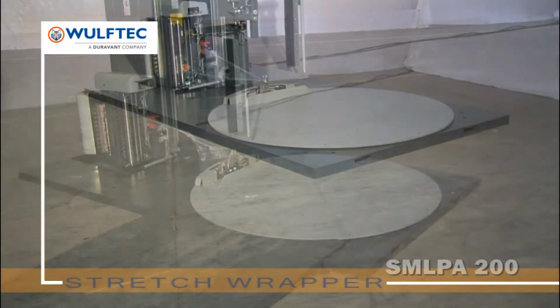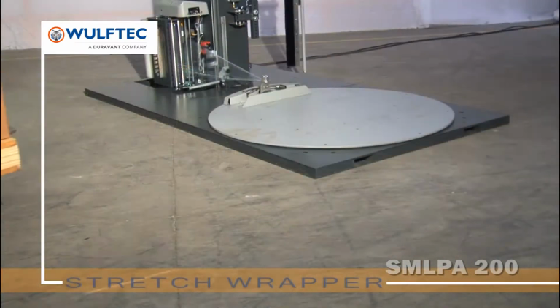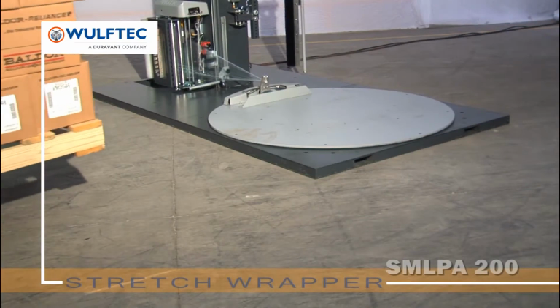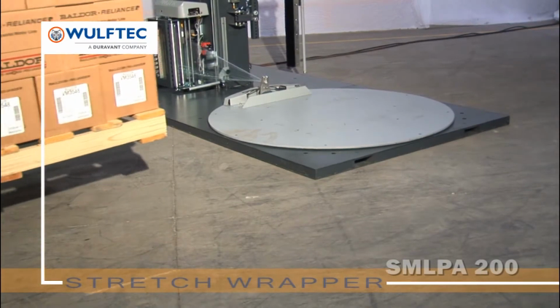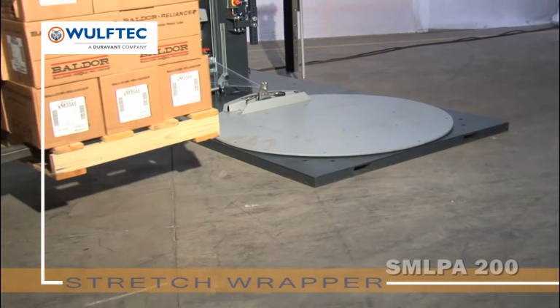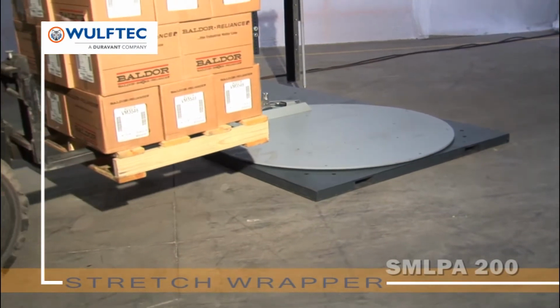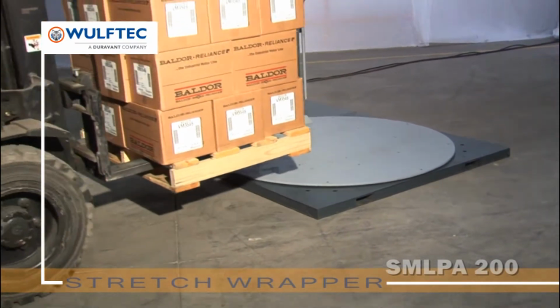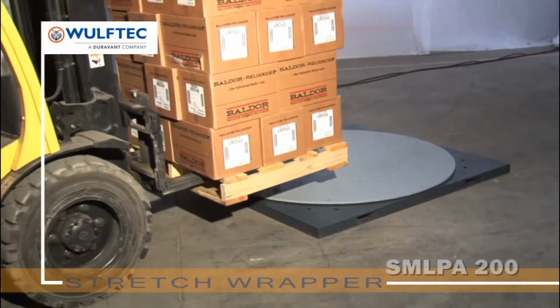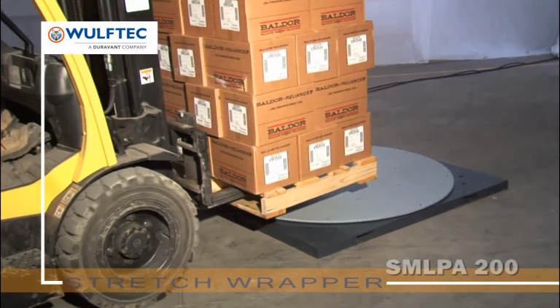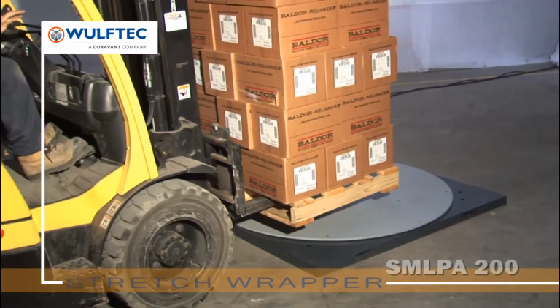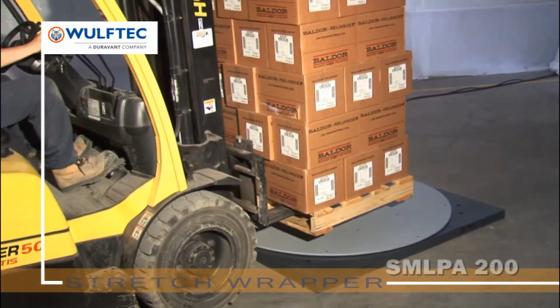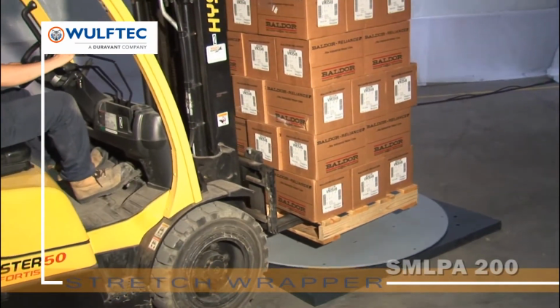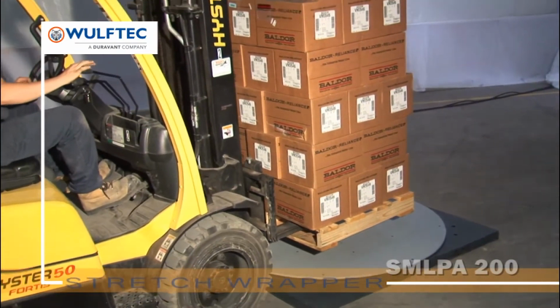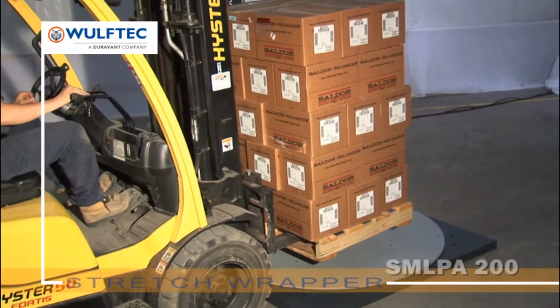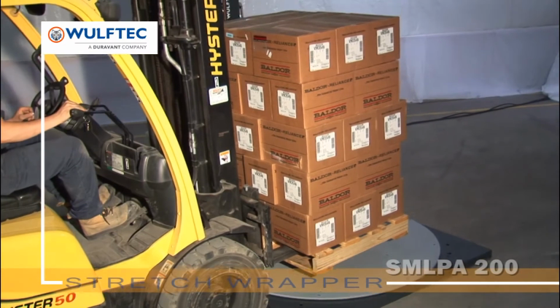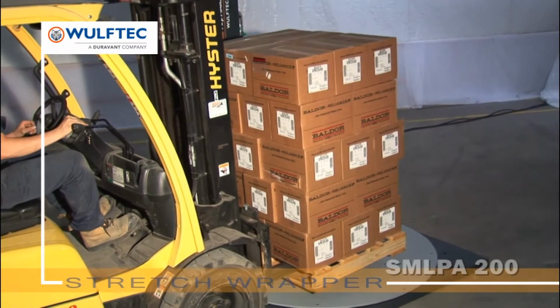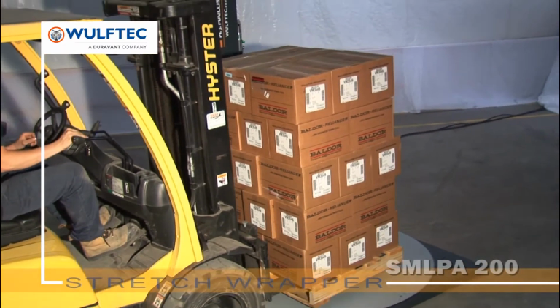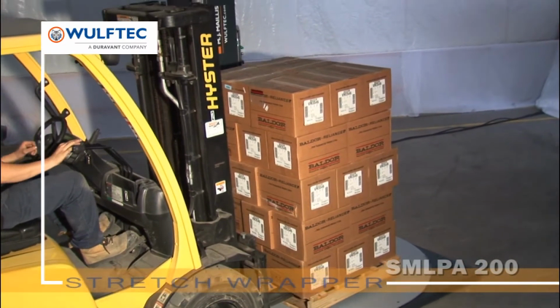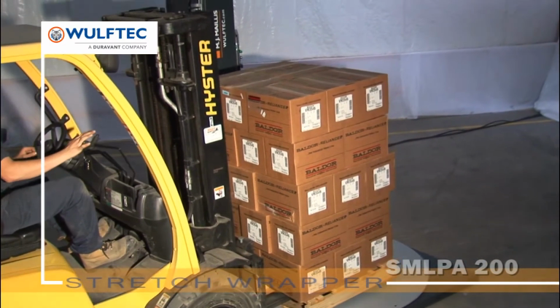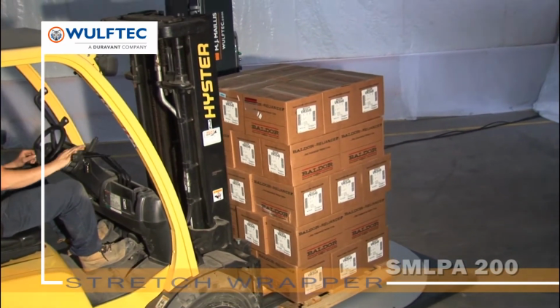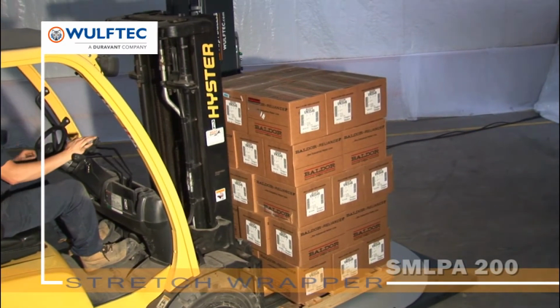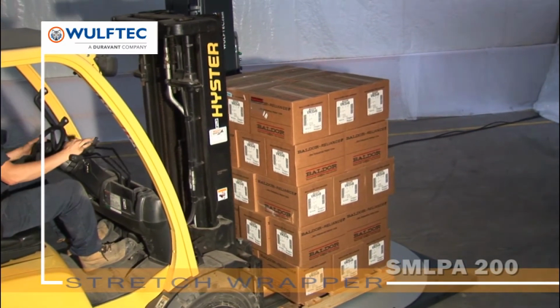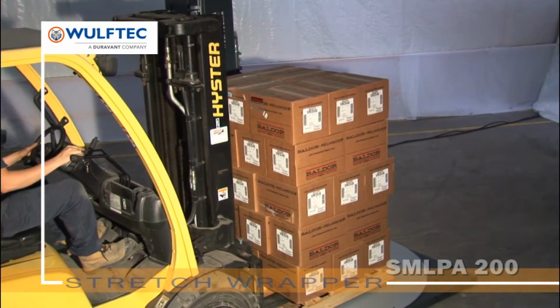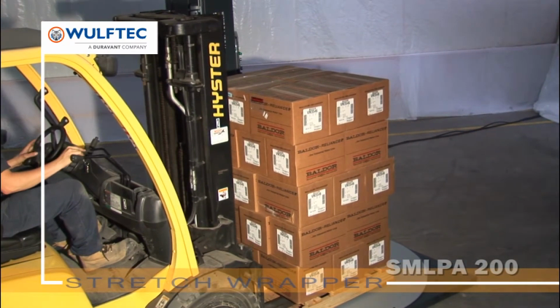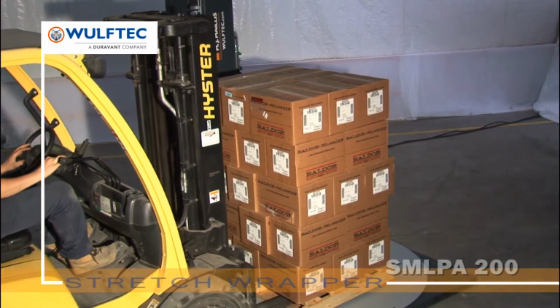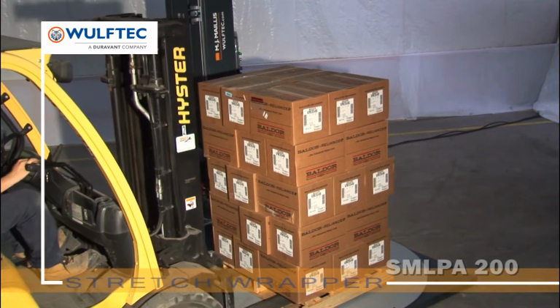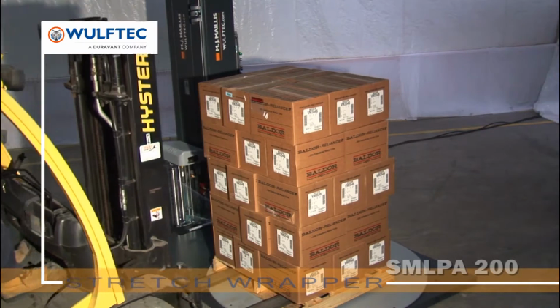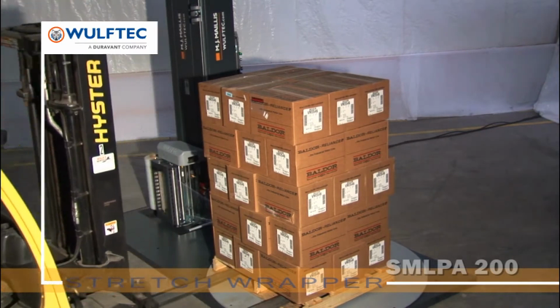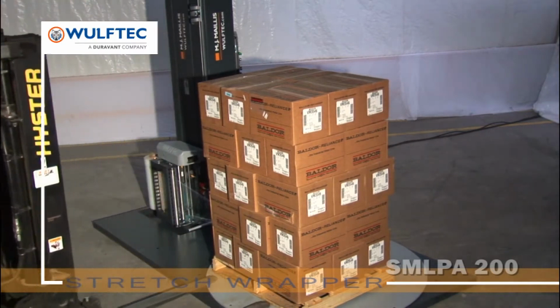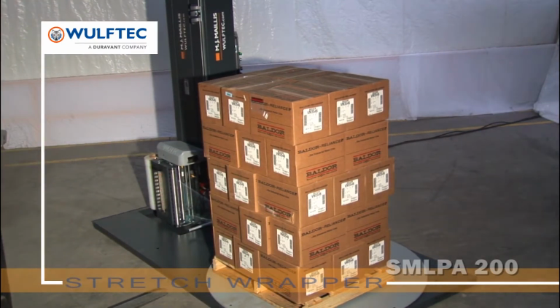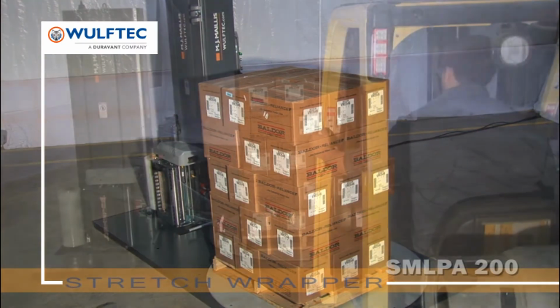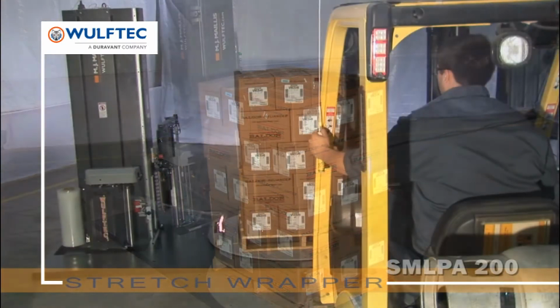The pull cord remote allows the forklift driver to start and stop the machine. It includes 40 feet of cable and is activated by pulling once to start the cycle. A second pull would interrupt the cycle.